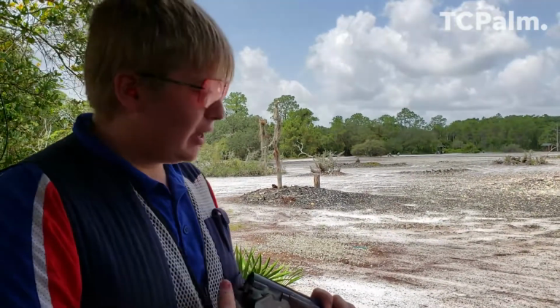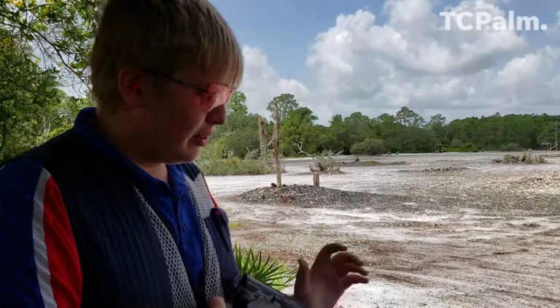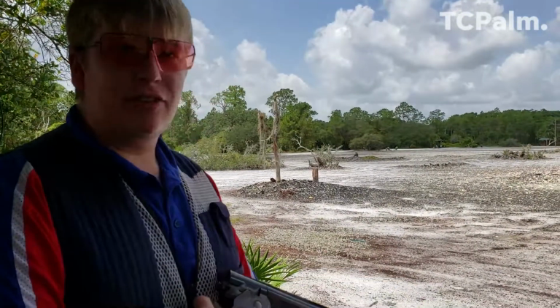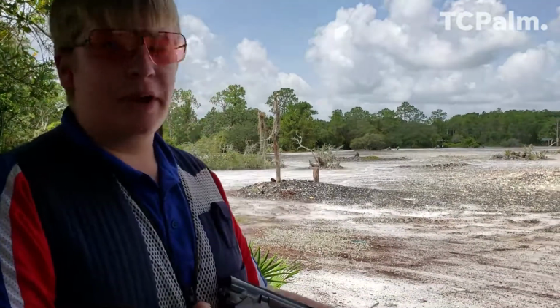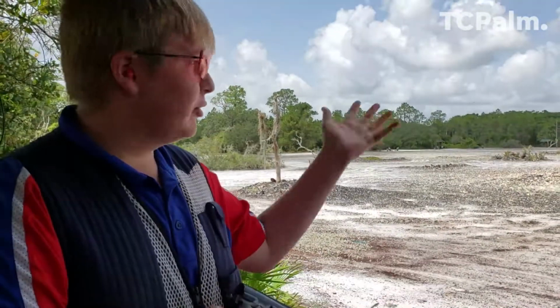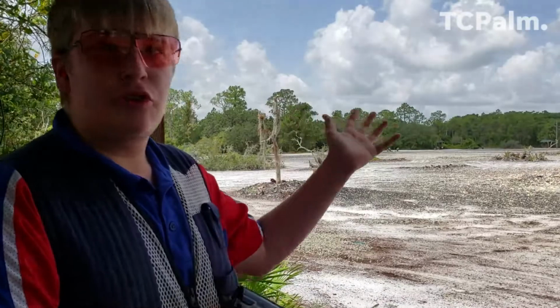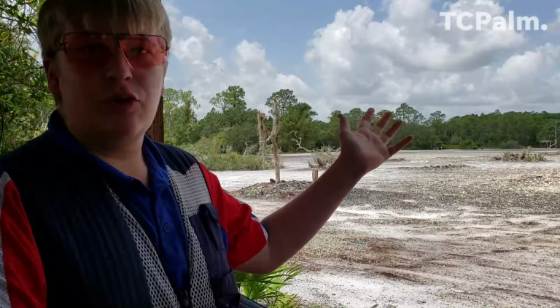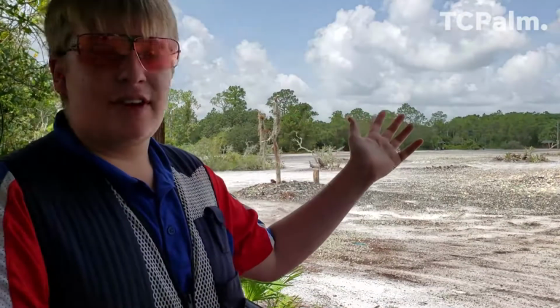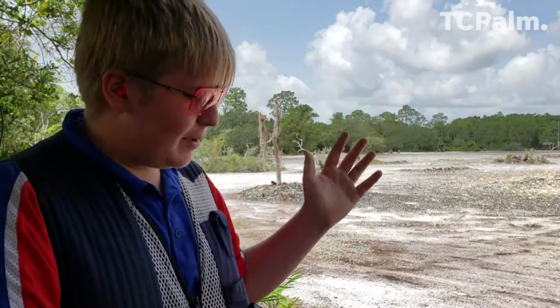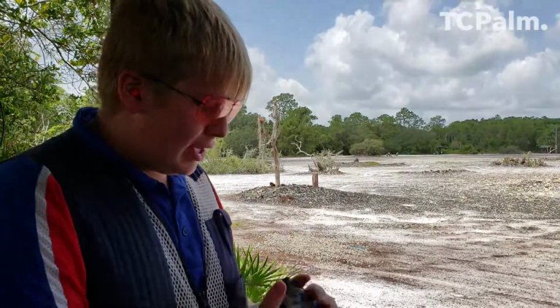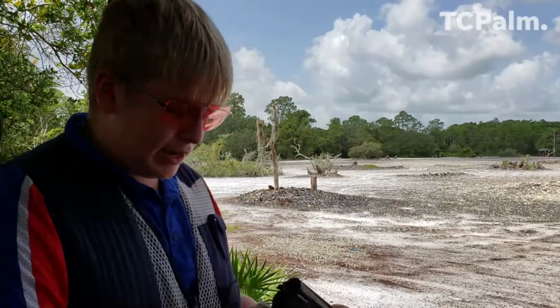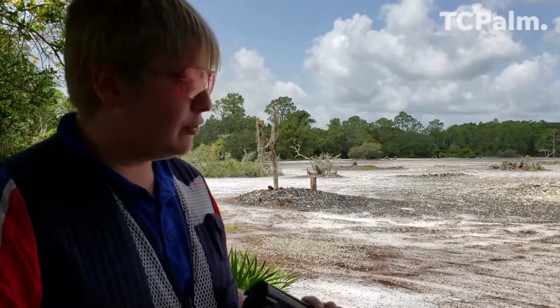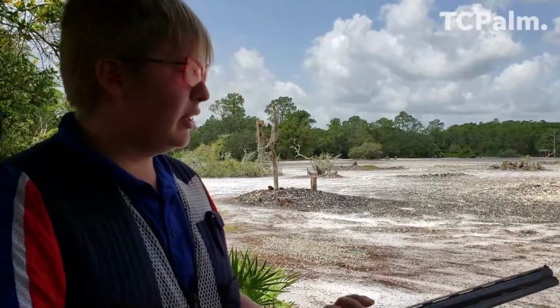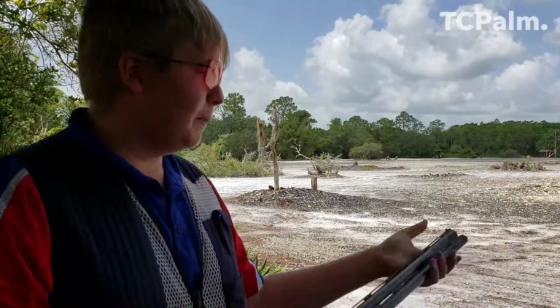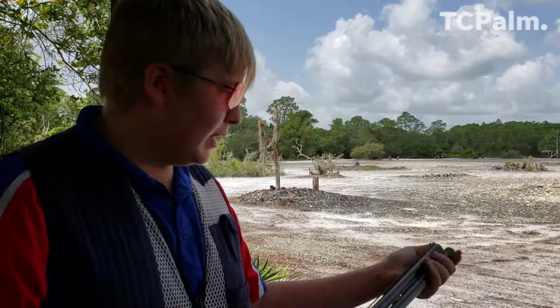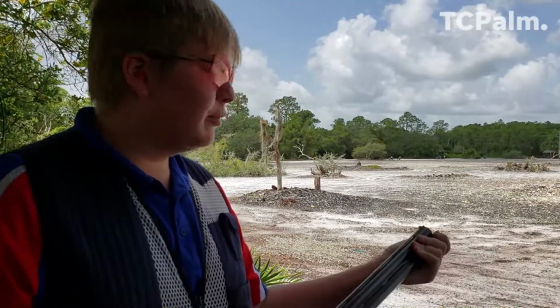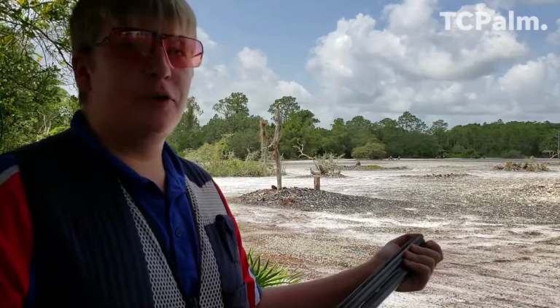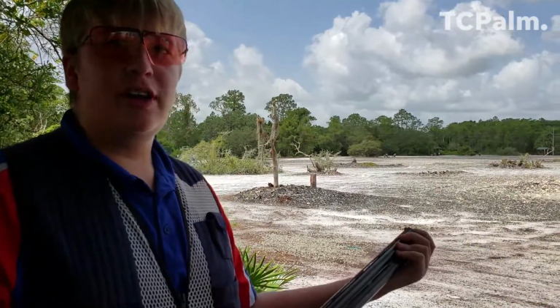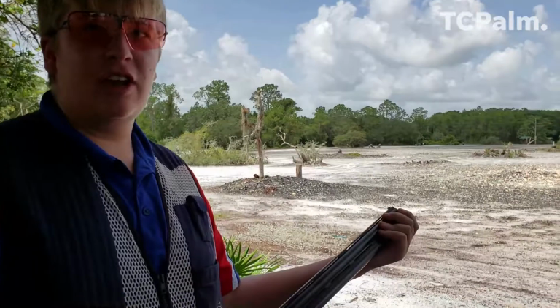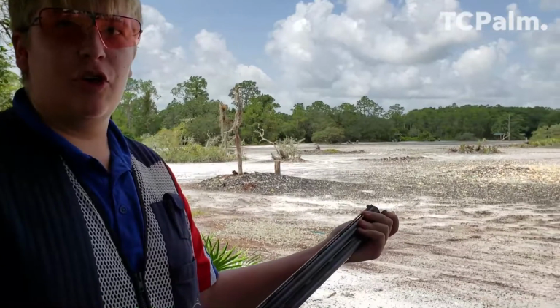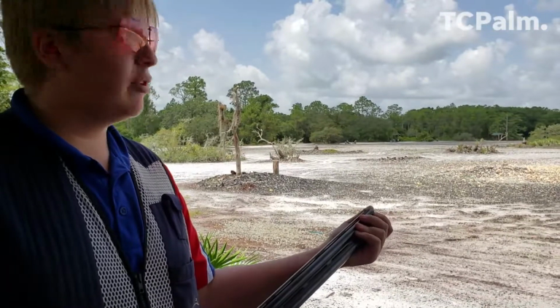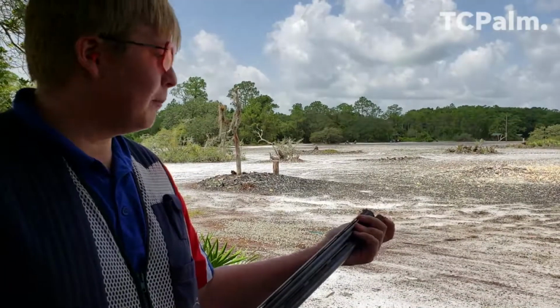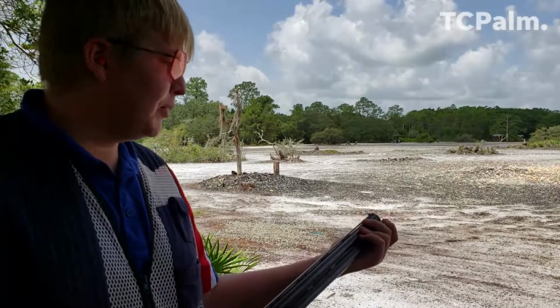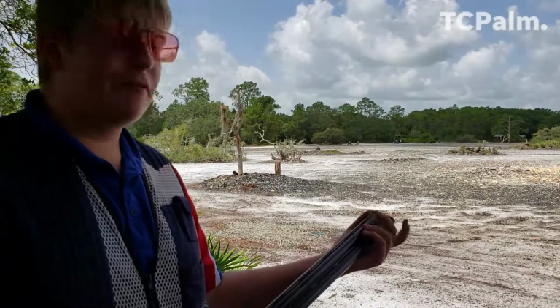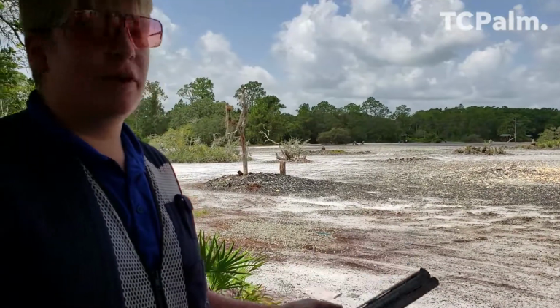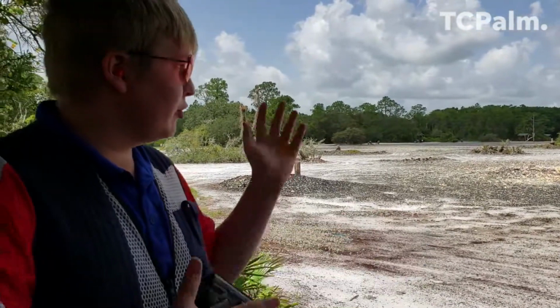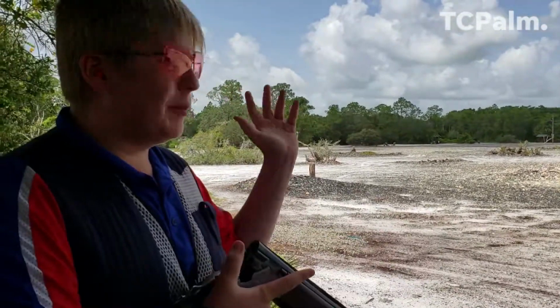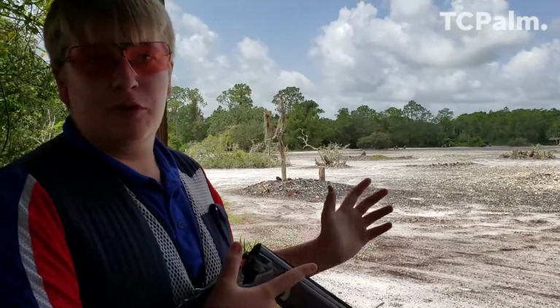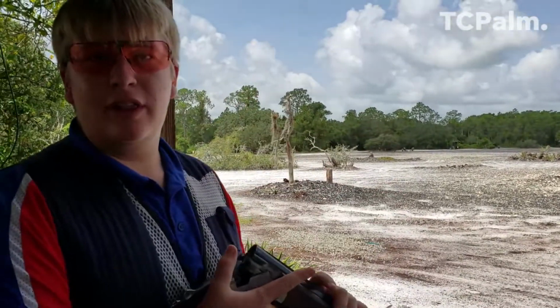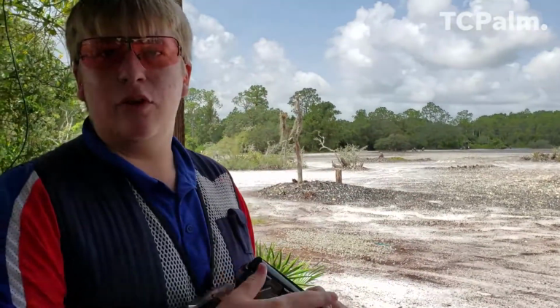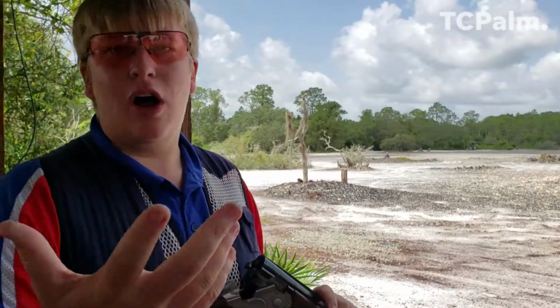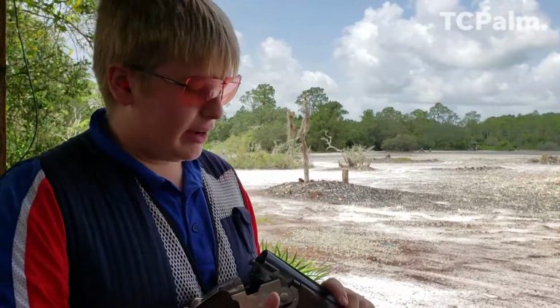Because it only has two barrels, you're only shooting two shots at a time, and it gives you the opportunity to change chokes in different barrels, which is very important for sporting clays over automatics.